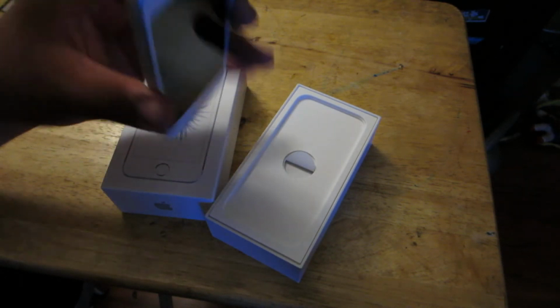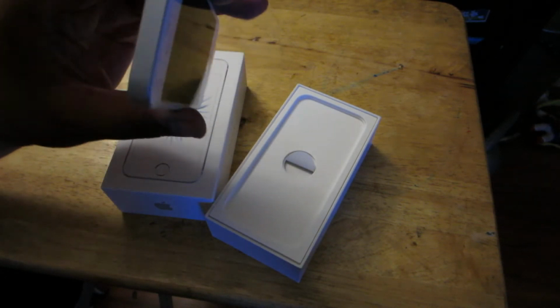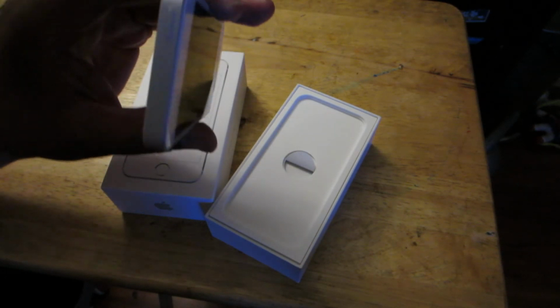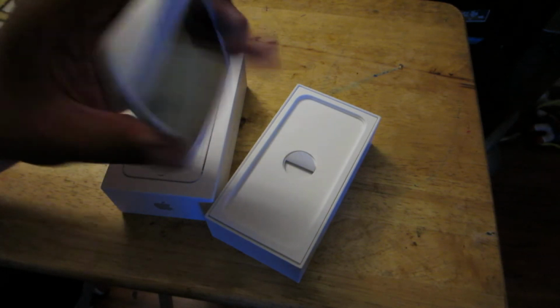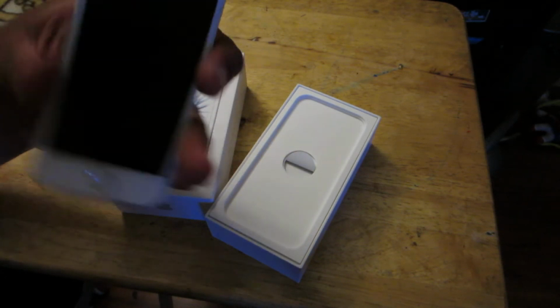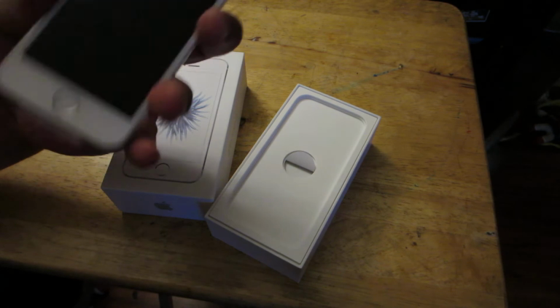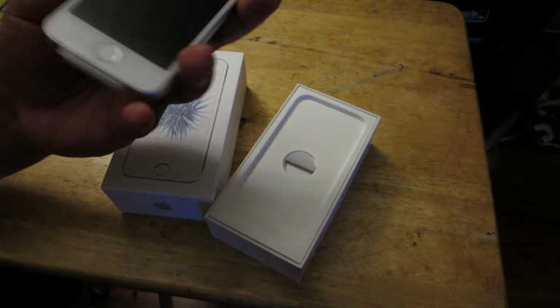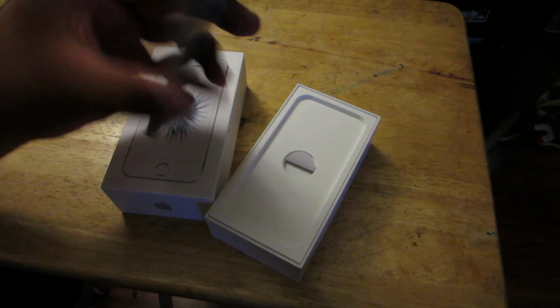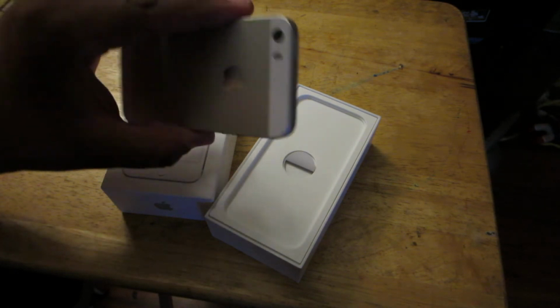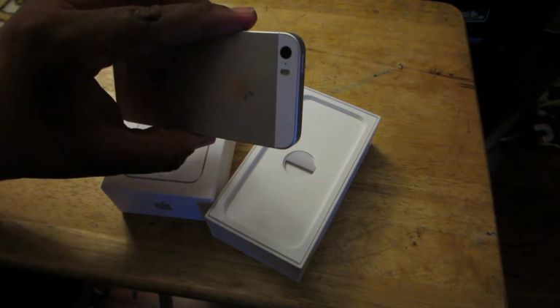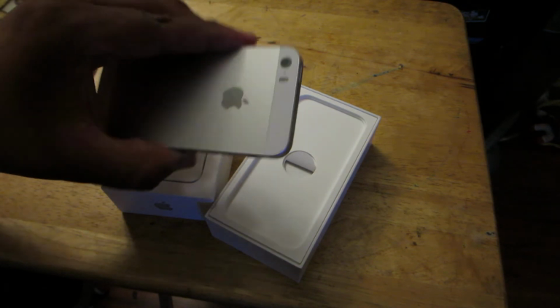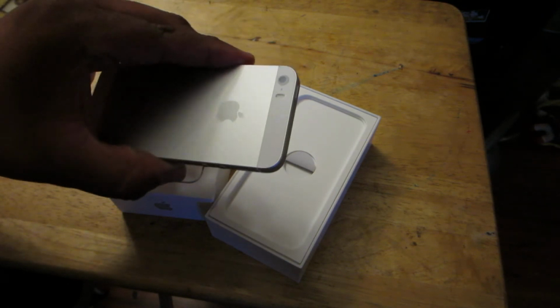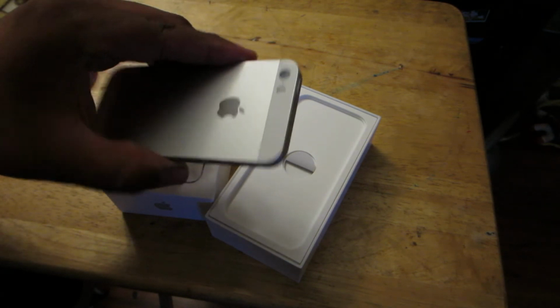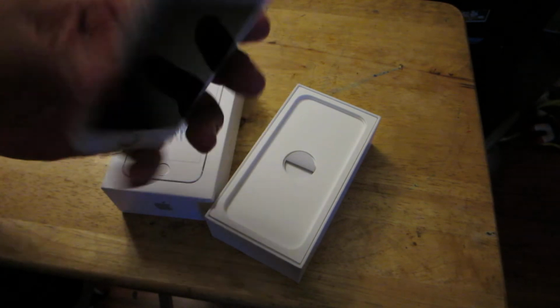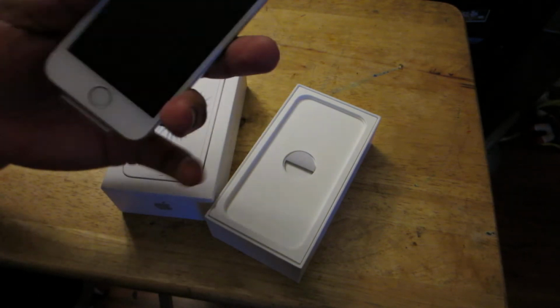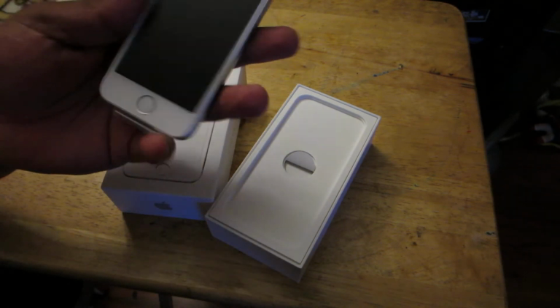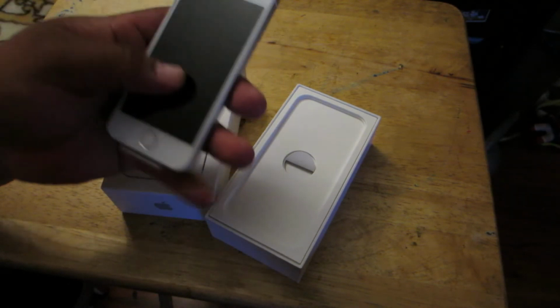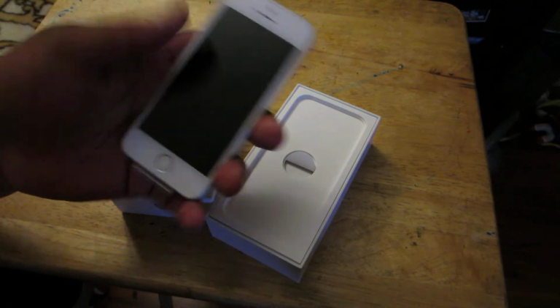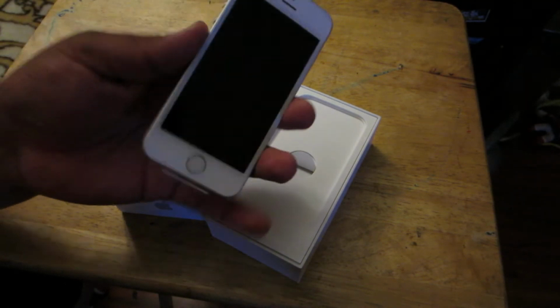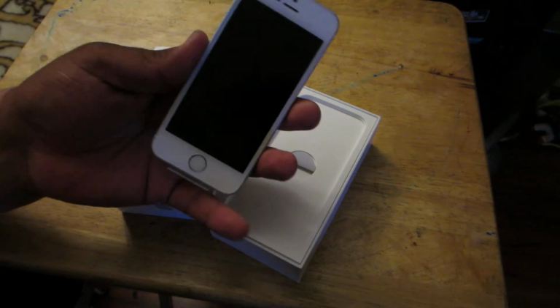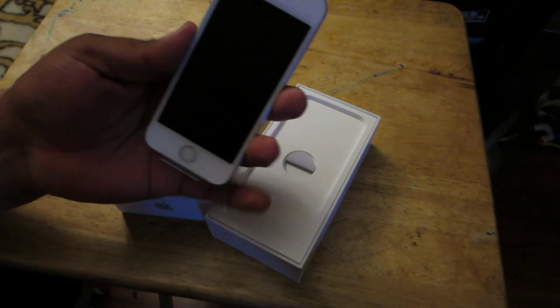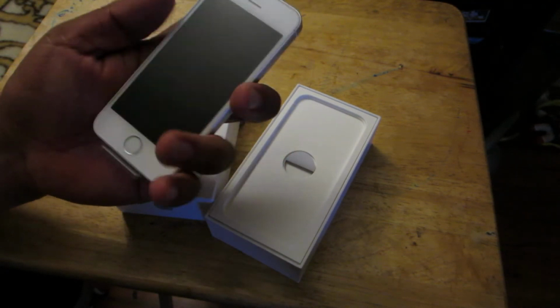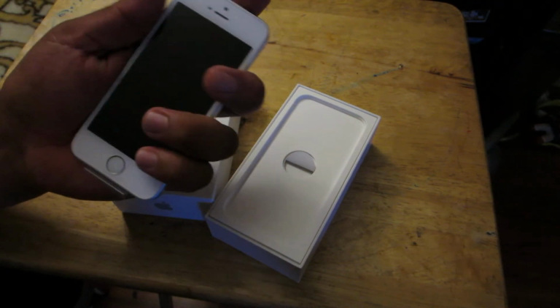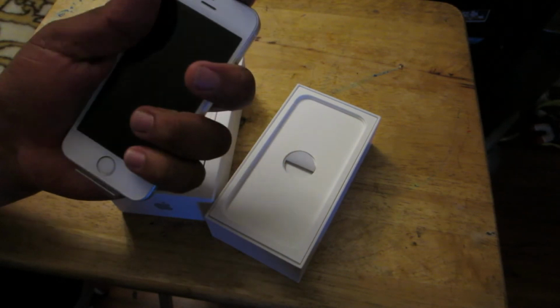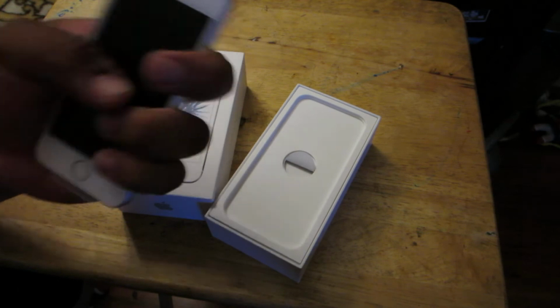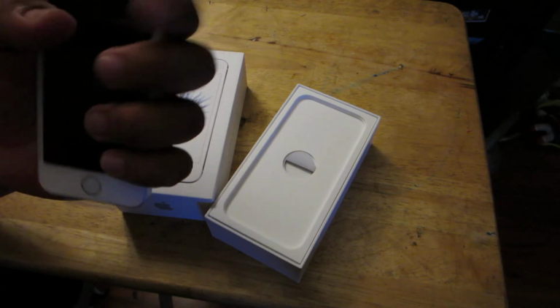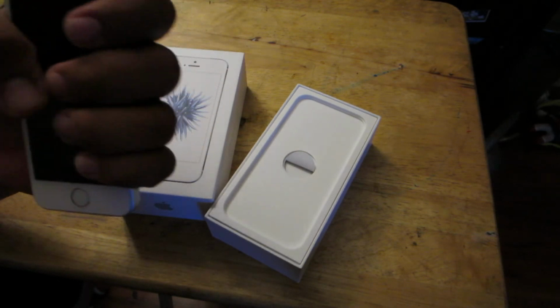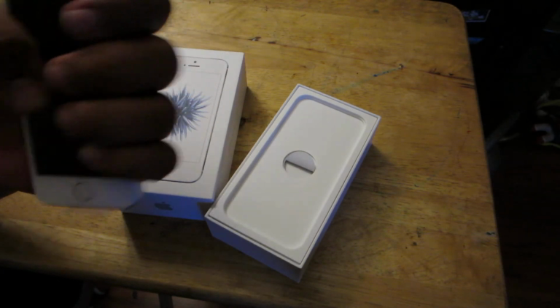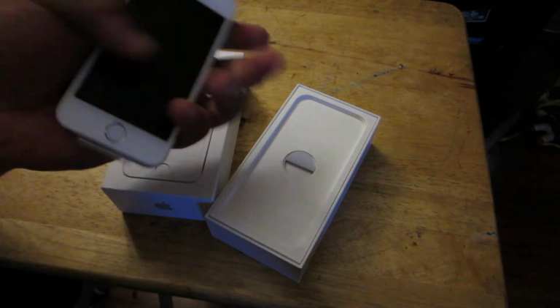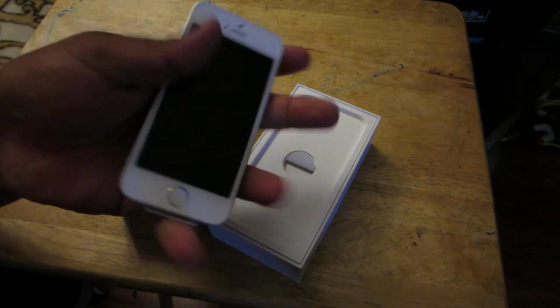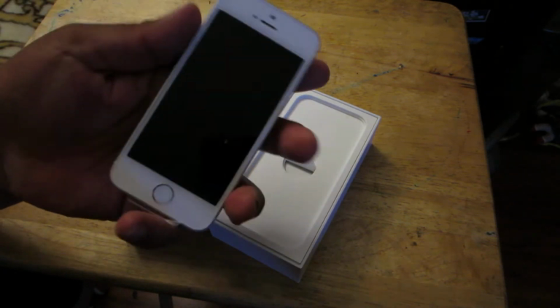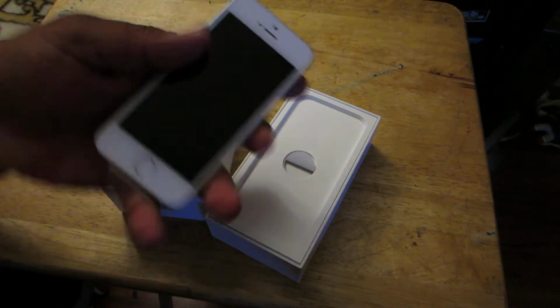It's supposed to be a 4-inch phone. I don't know though. I can just like palm this. It's ridiculous.